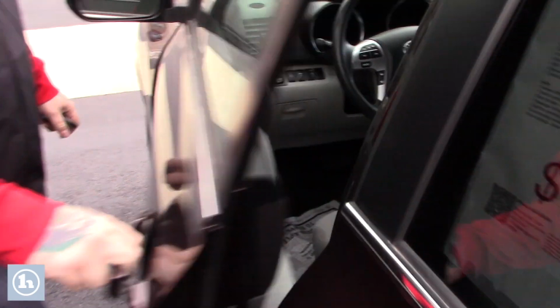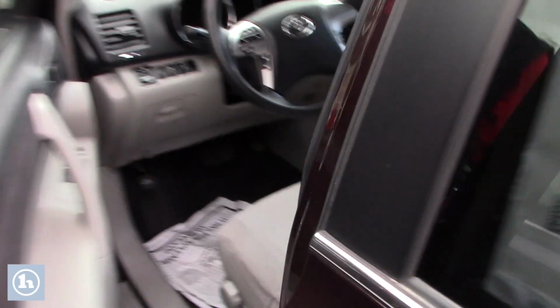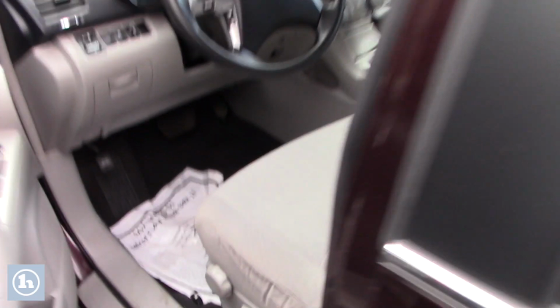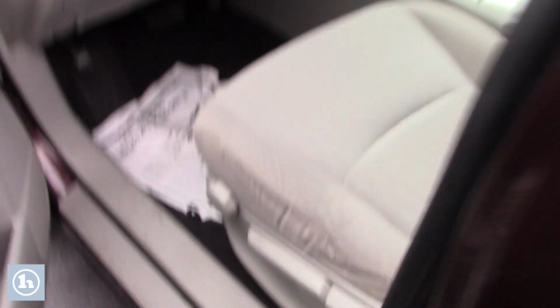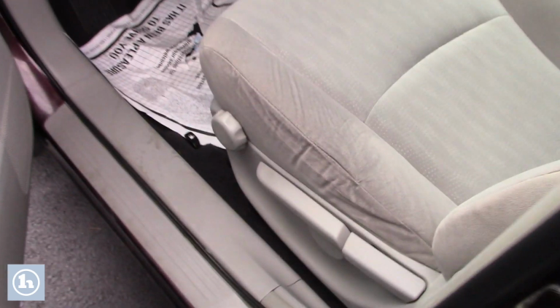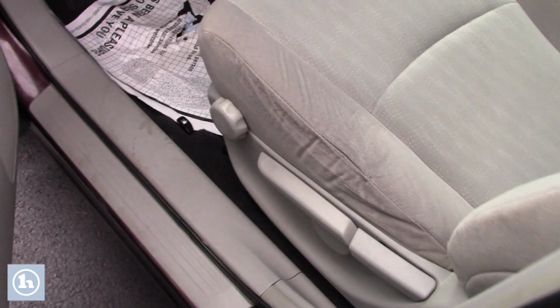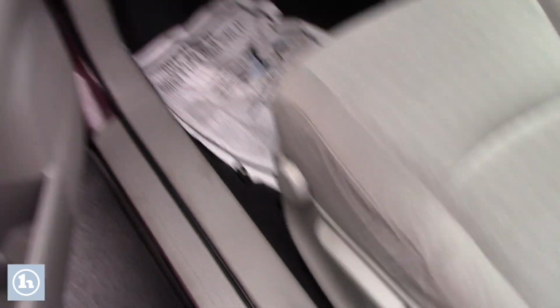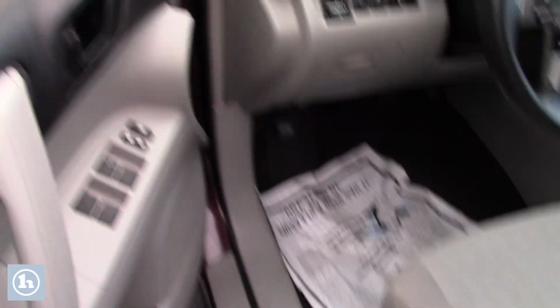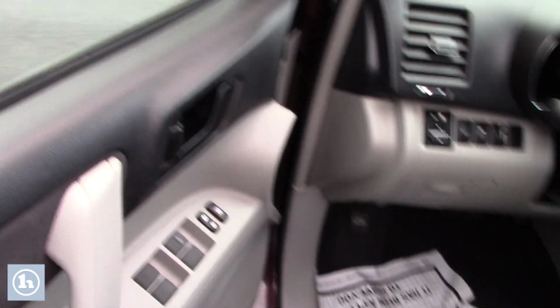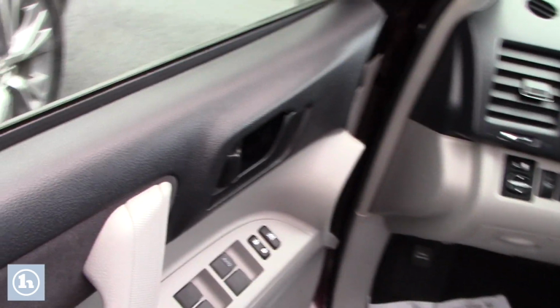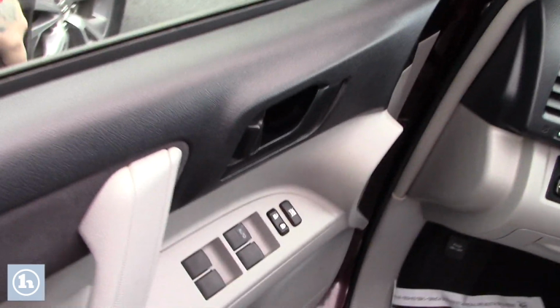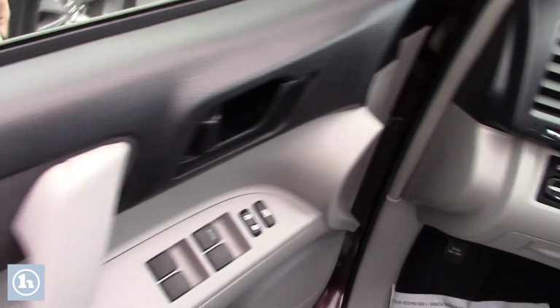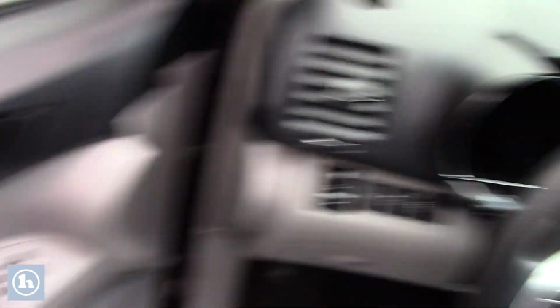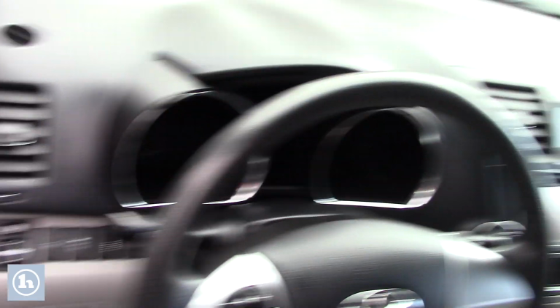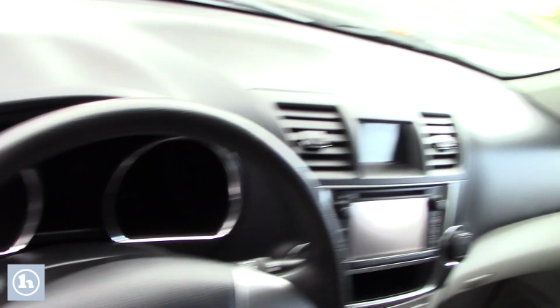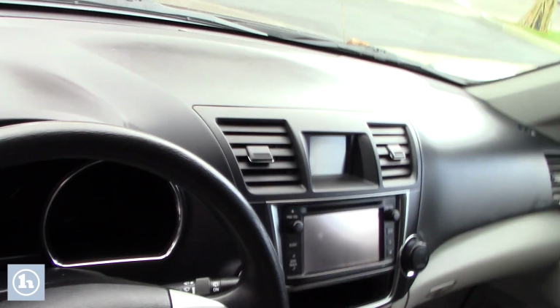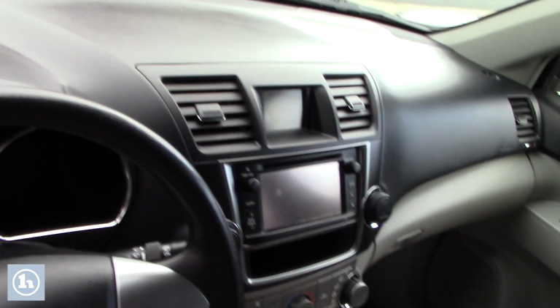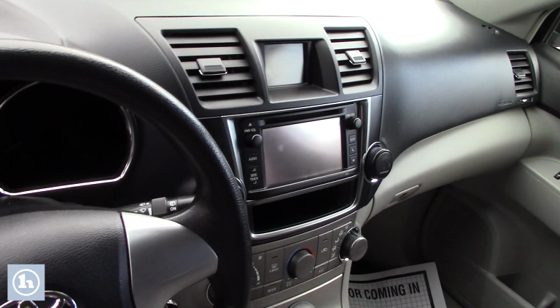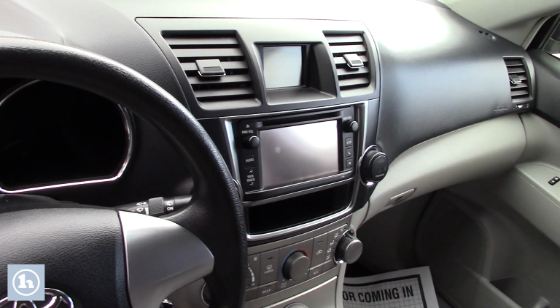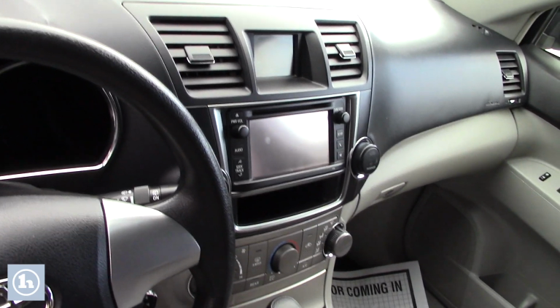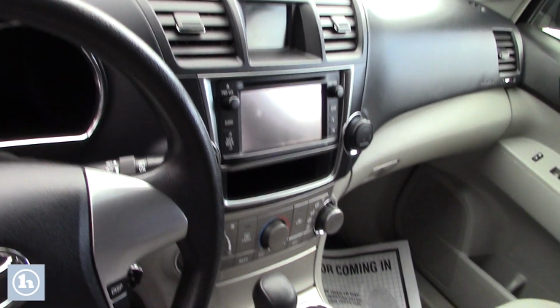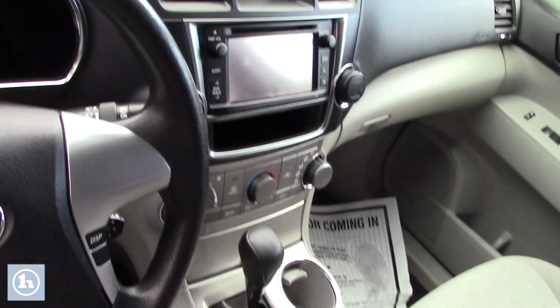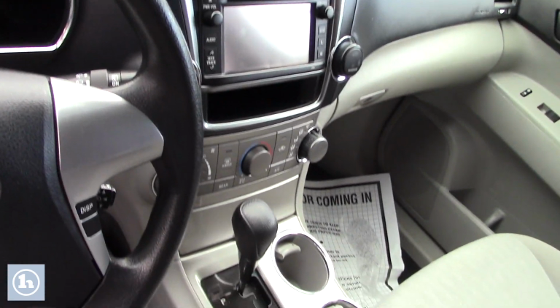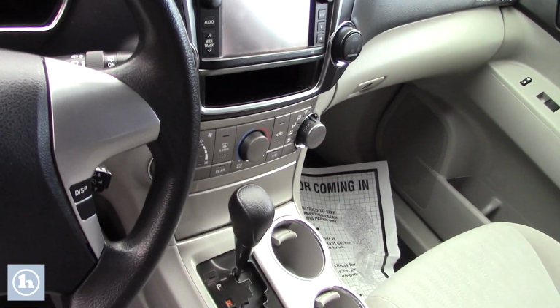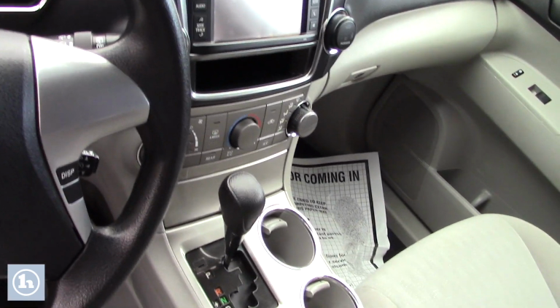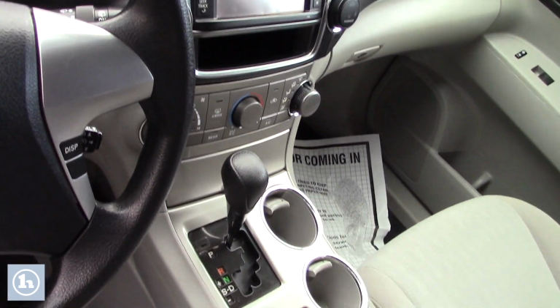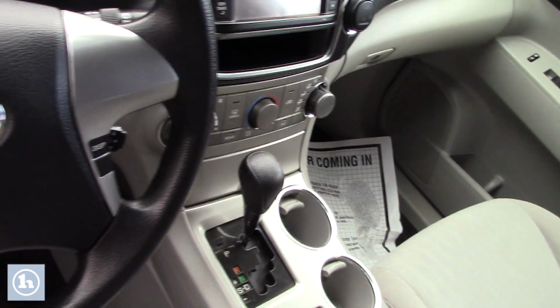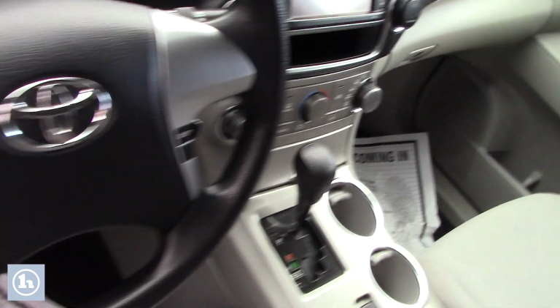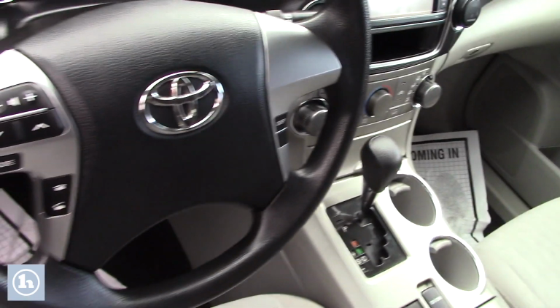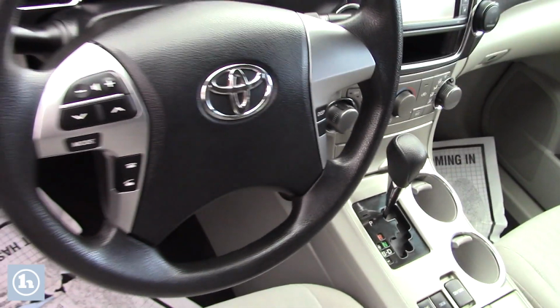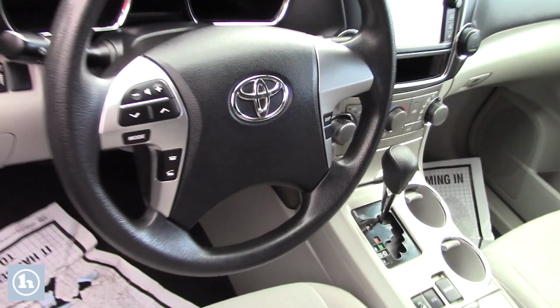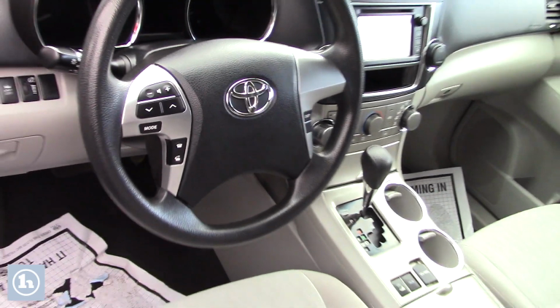Taking a look up front, you have manual adjustable seating, power locks, power windows, and power mirrors. You have the touch screen that displays all your media options, all your easy to use climate controls, and you have all the hands-free controls there on the steering wheel.